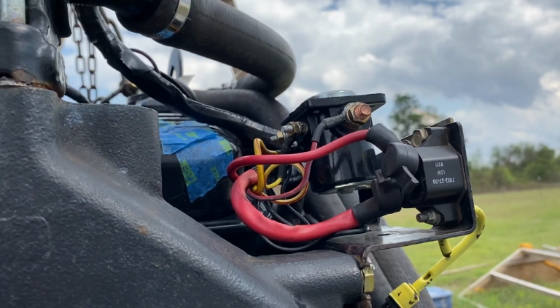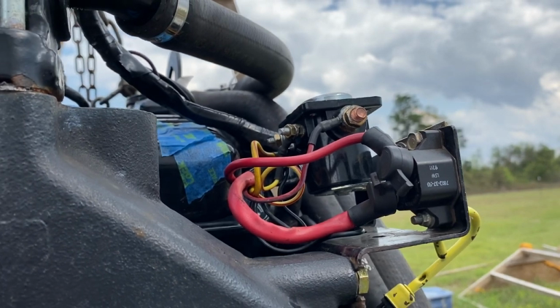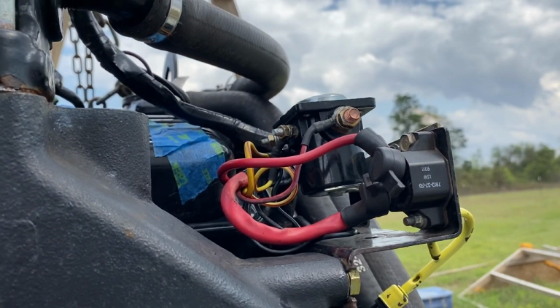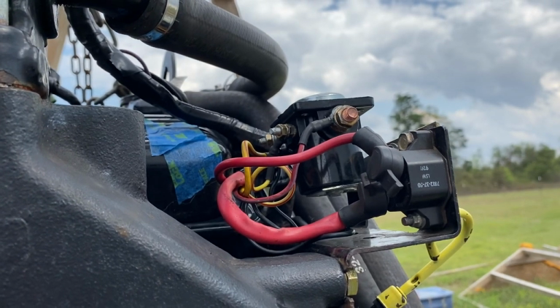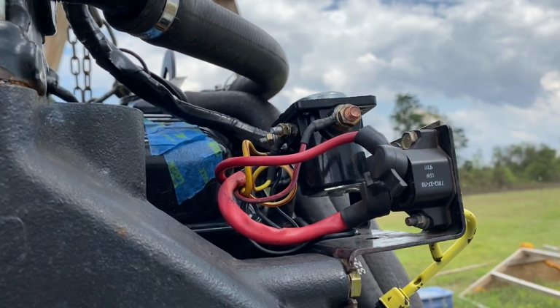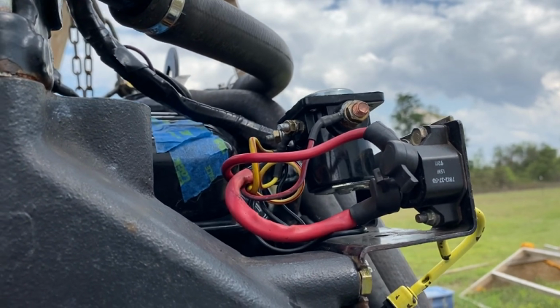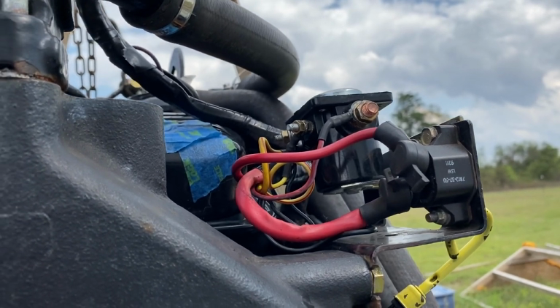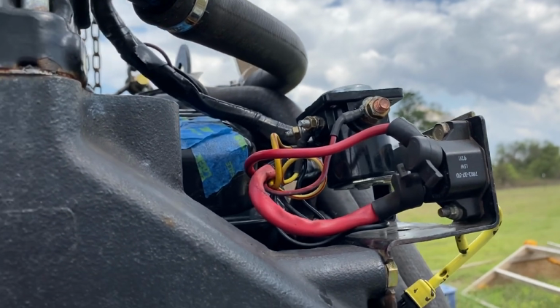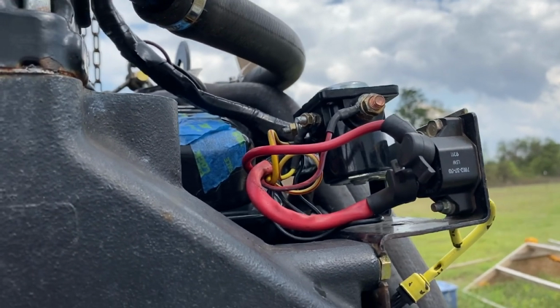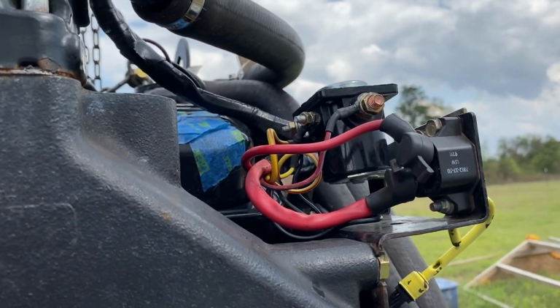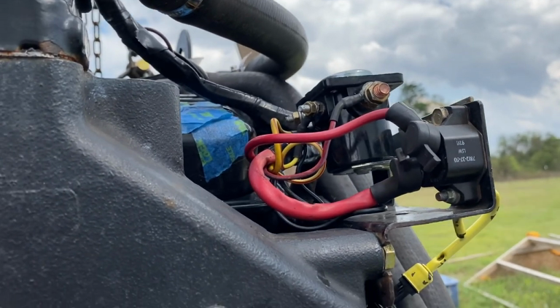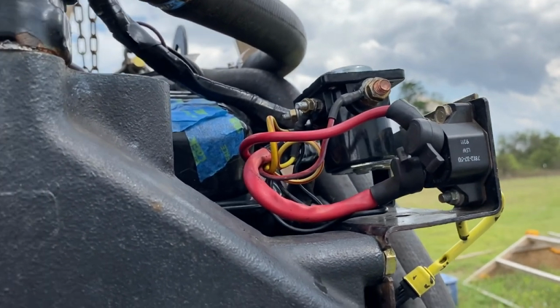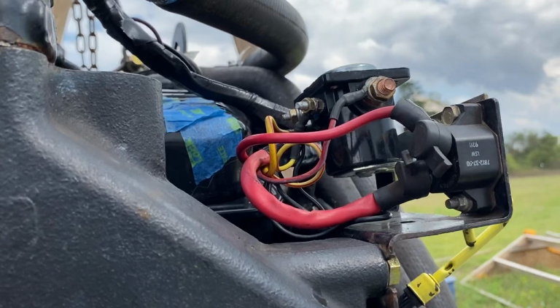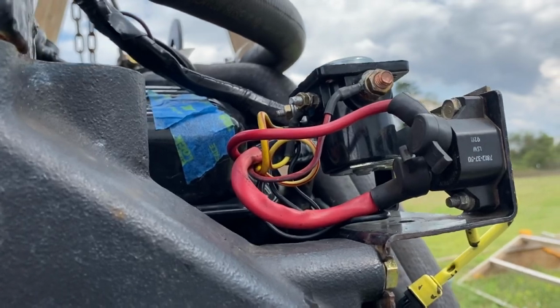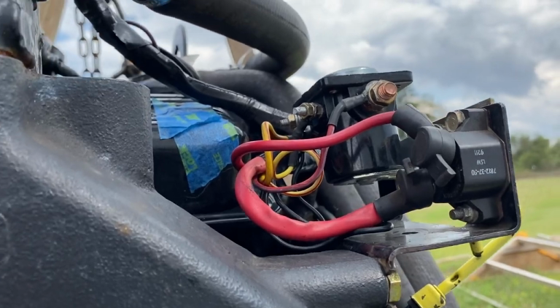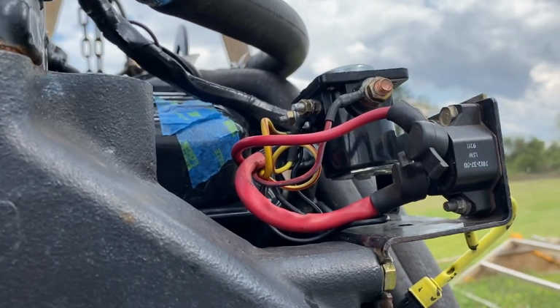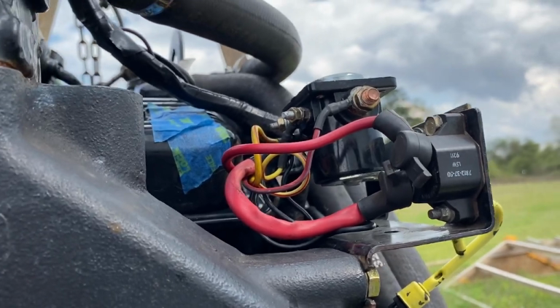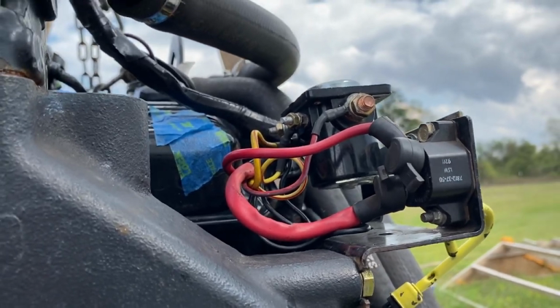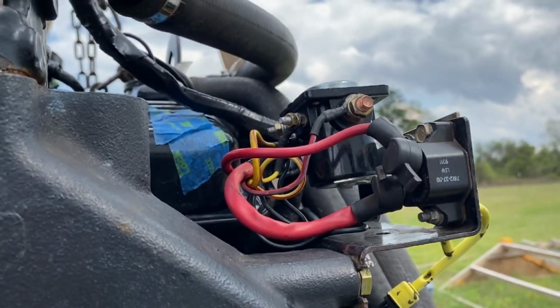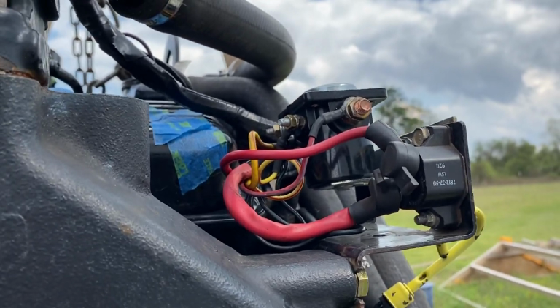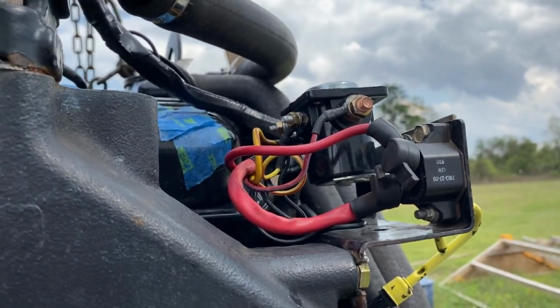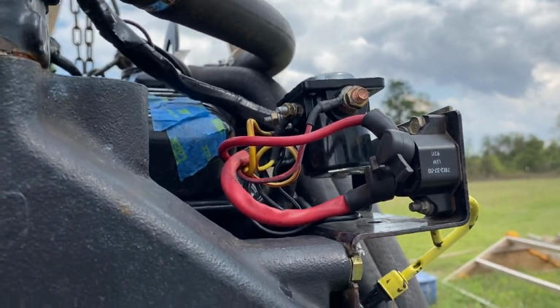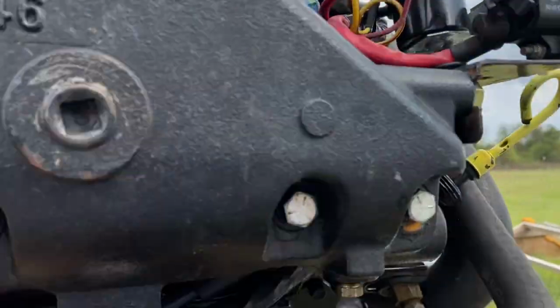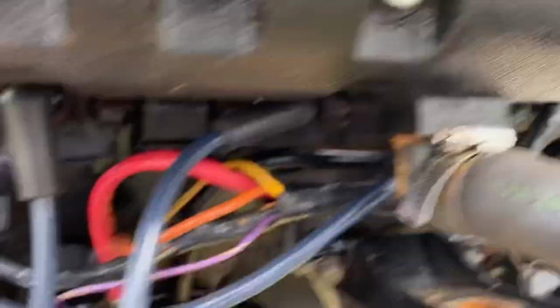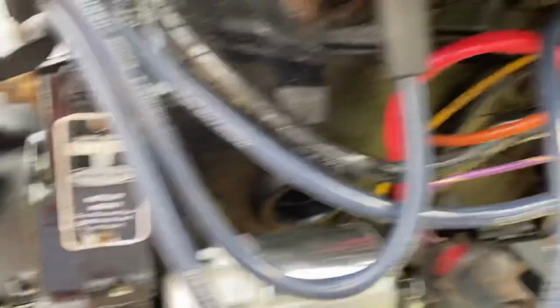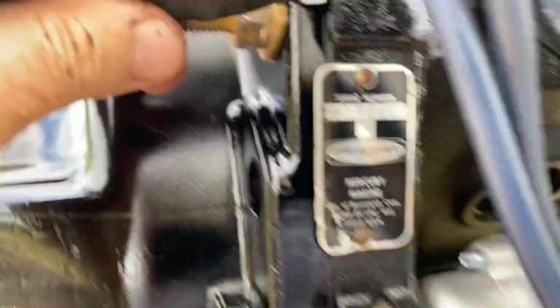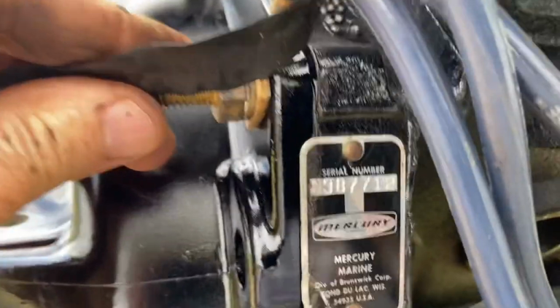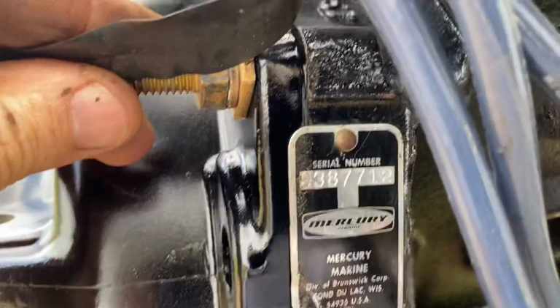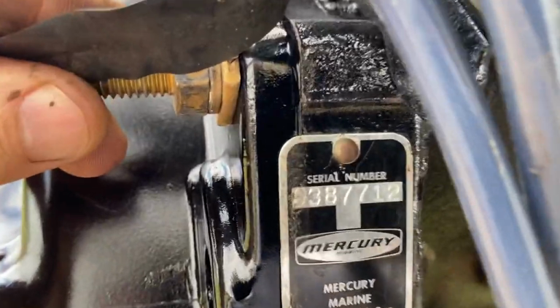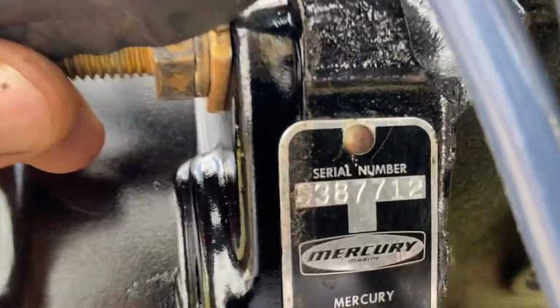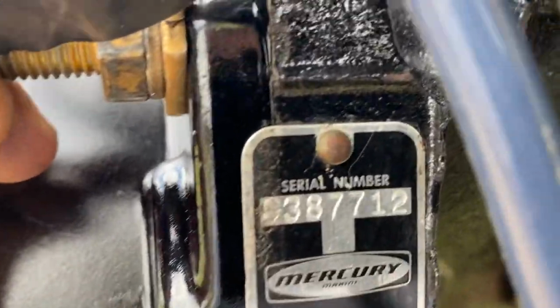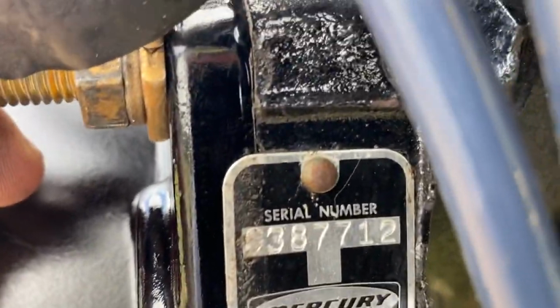Hello, welcome to a Moxie Marine video short. In this video I wanted to describe the electrical systems on a Mercruiser Marine with the serial number 0387712.